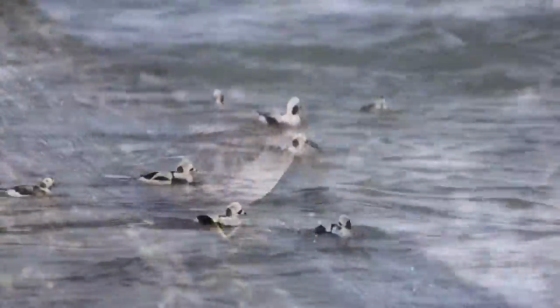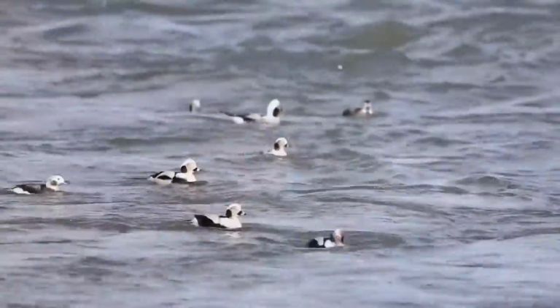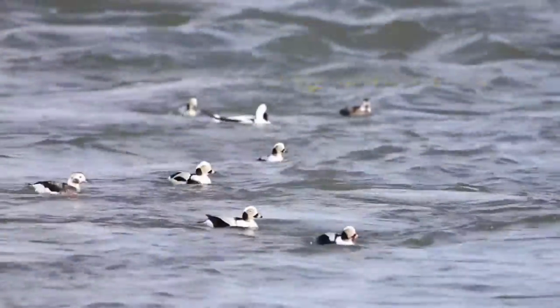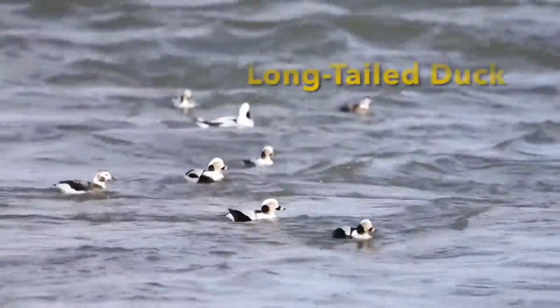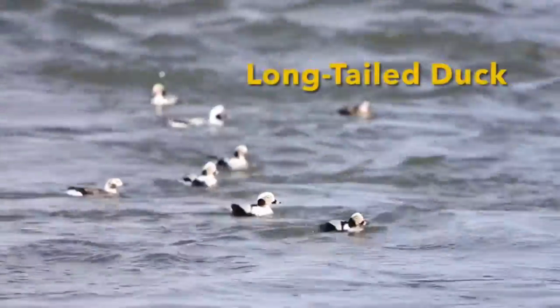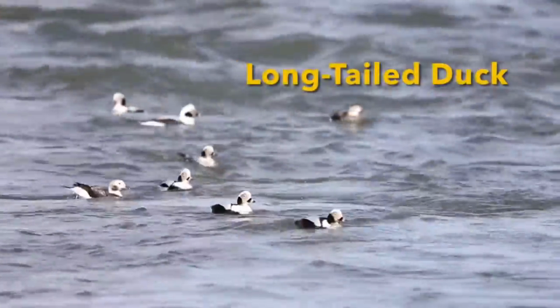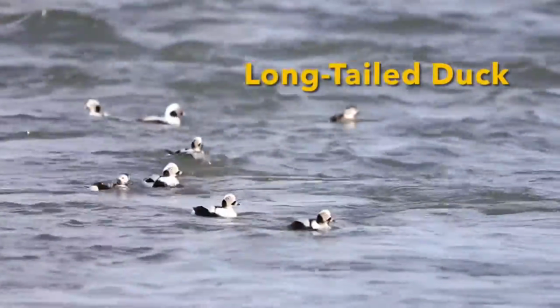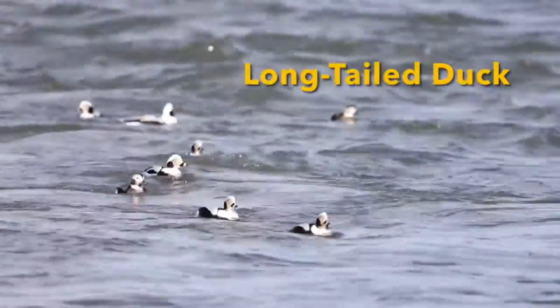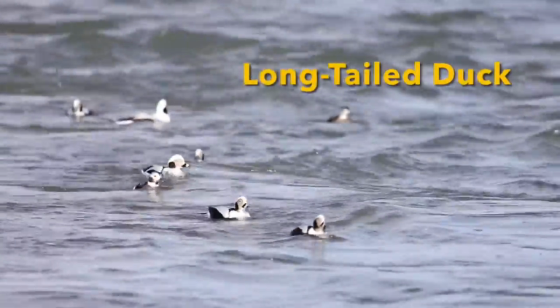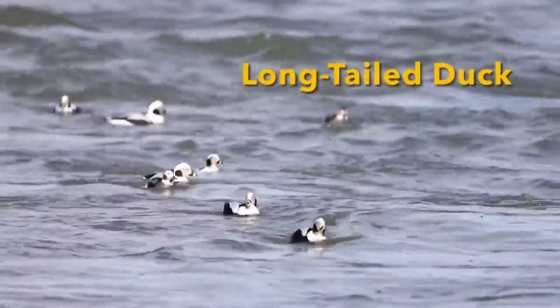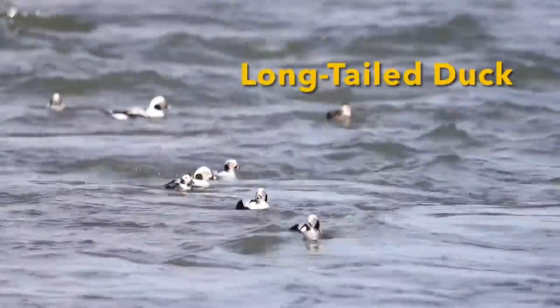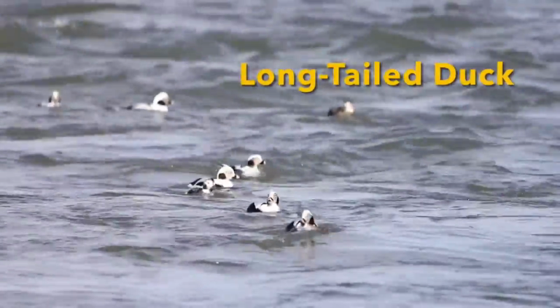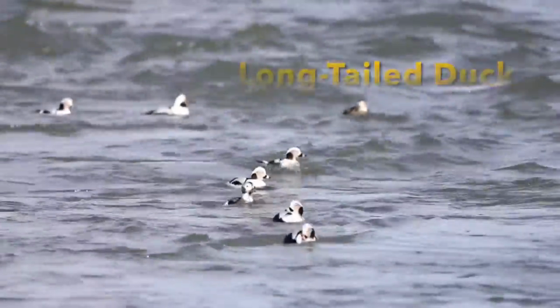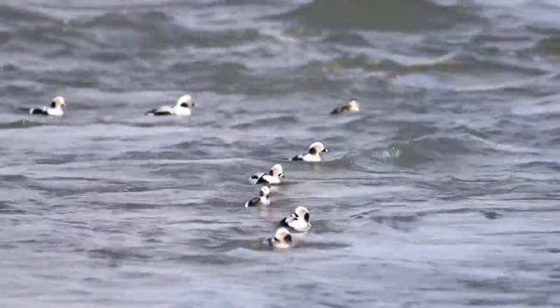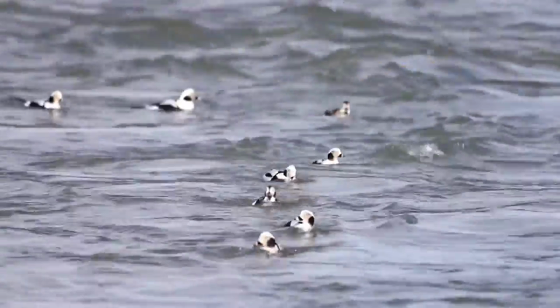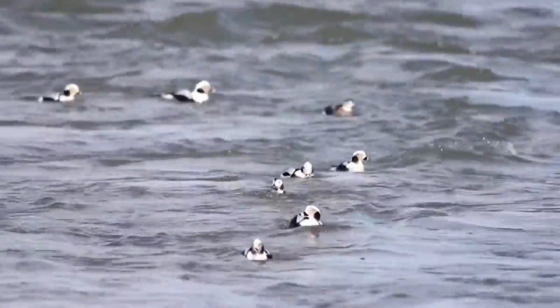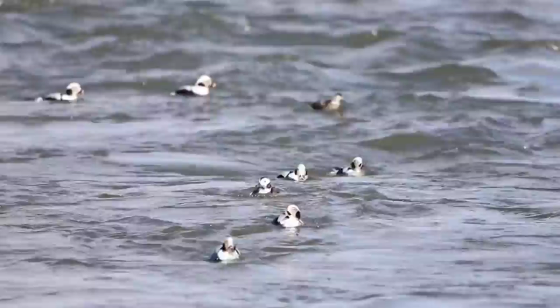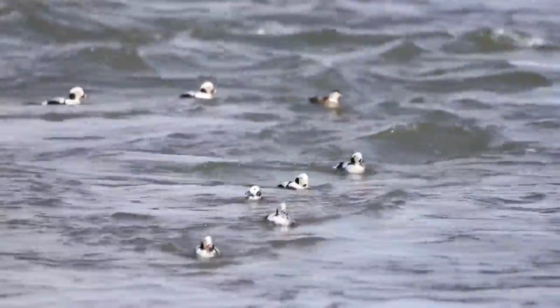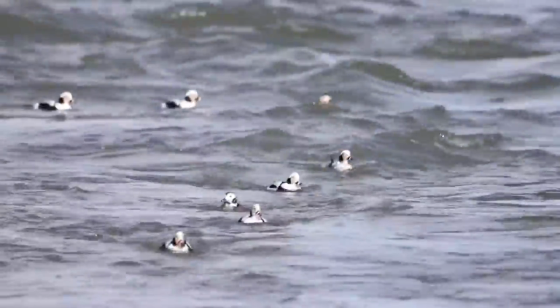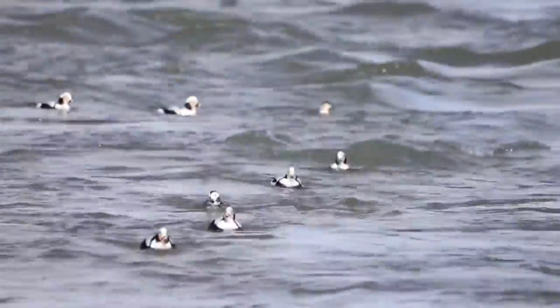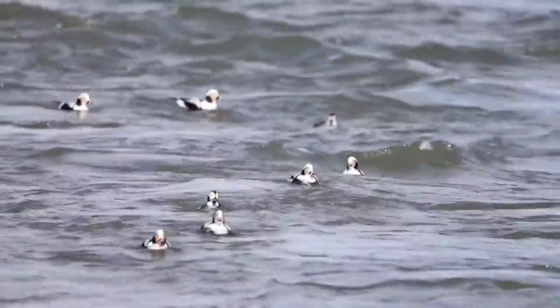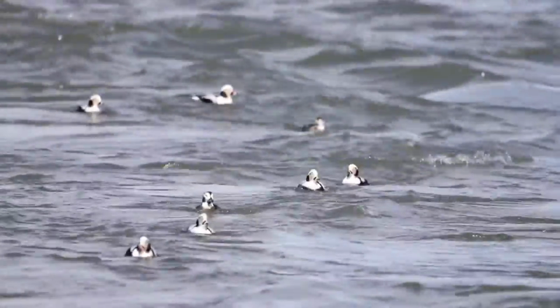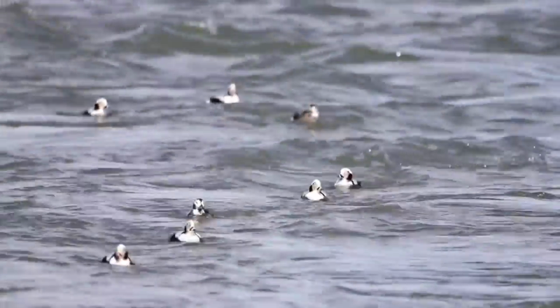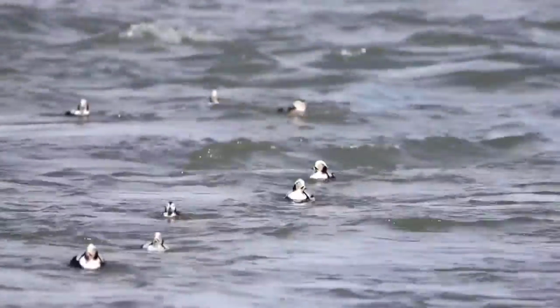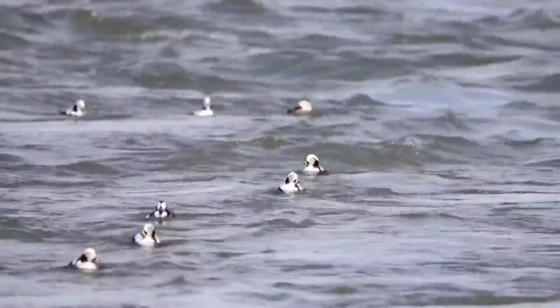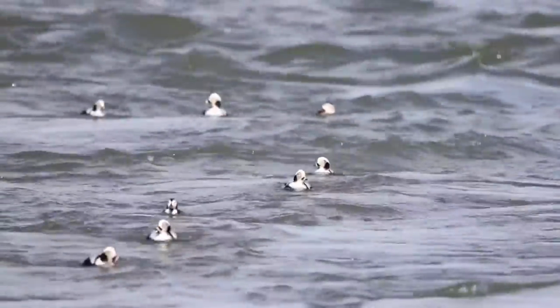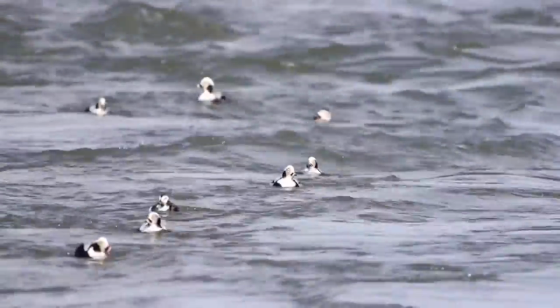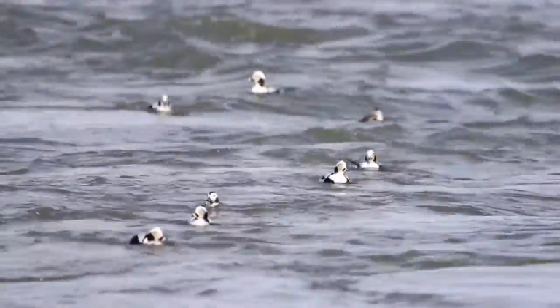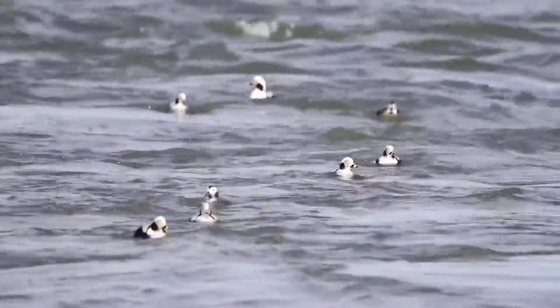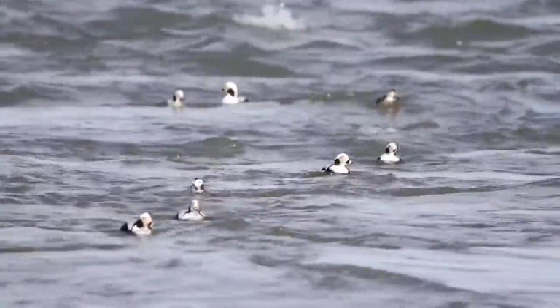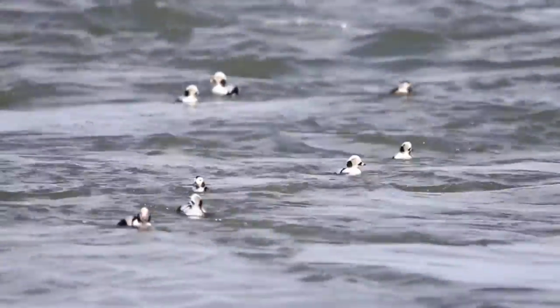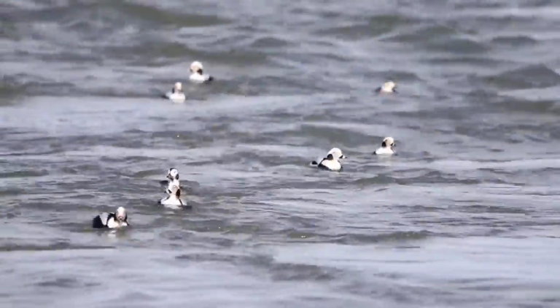These are long-tailed ducks, another species of diving duck that spend most of their time feeding out in the surf, usually eating mollusks and small fish.